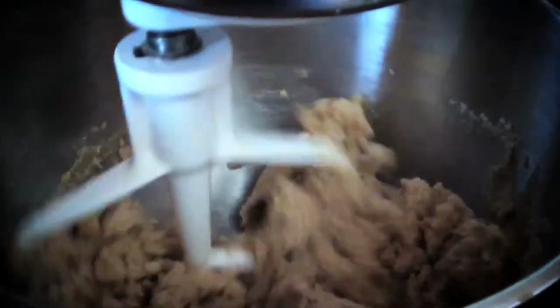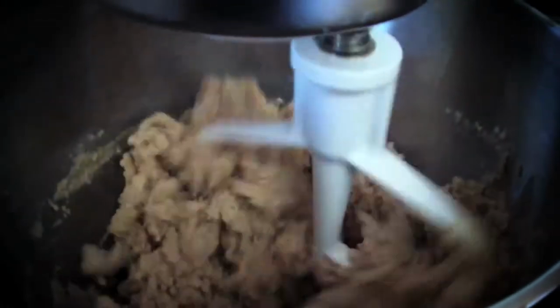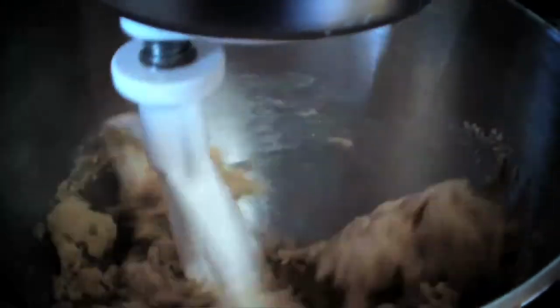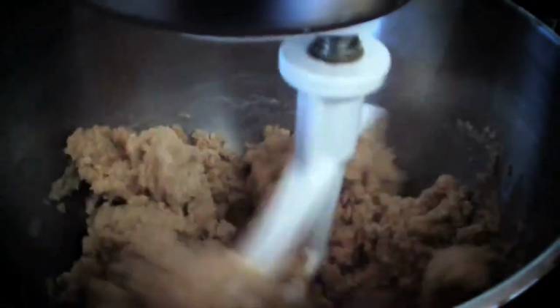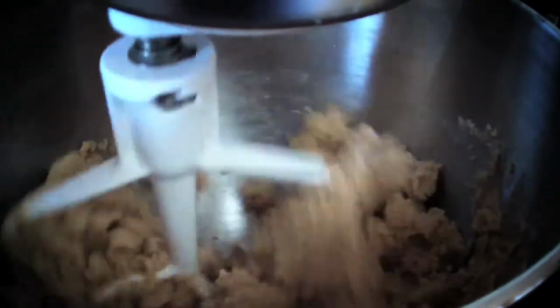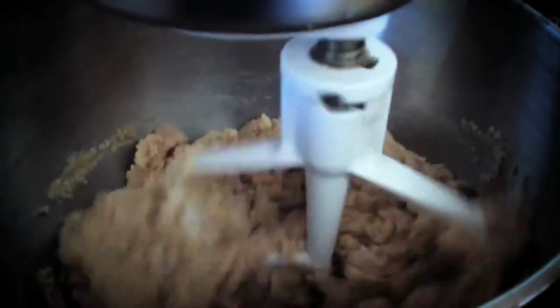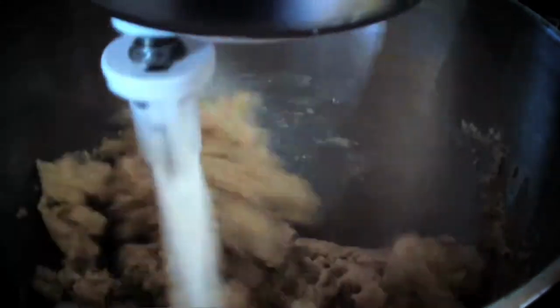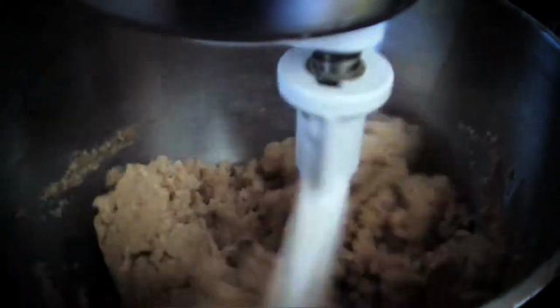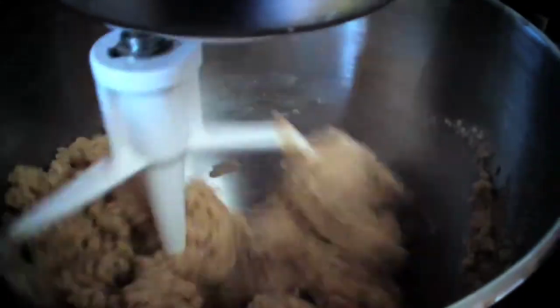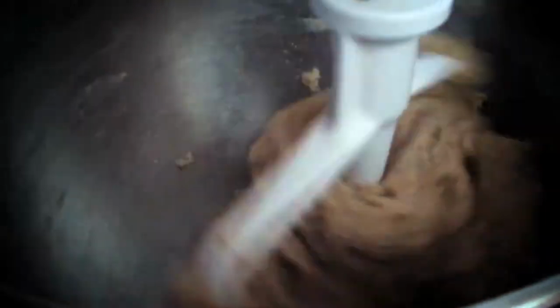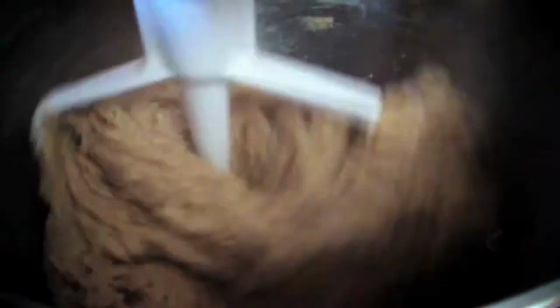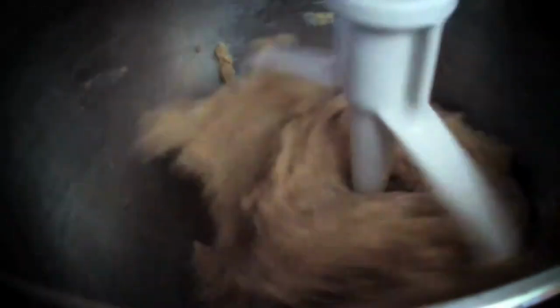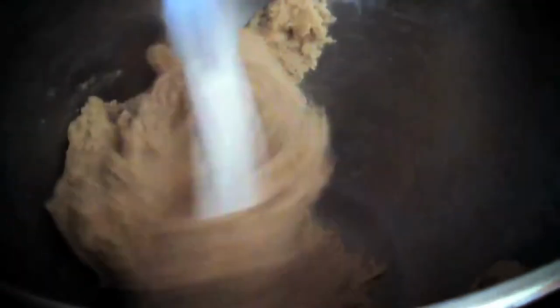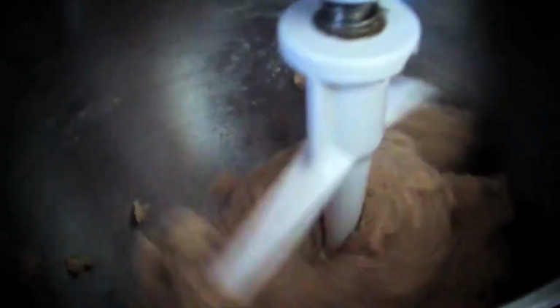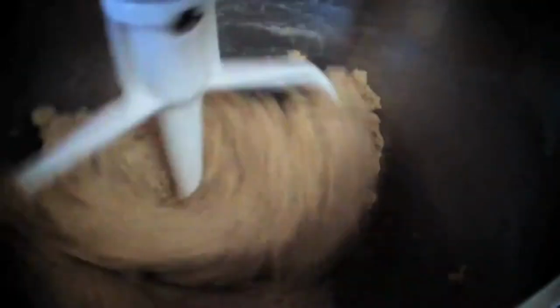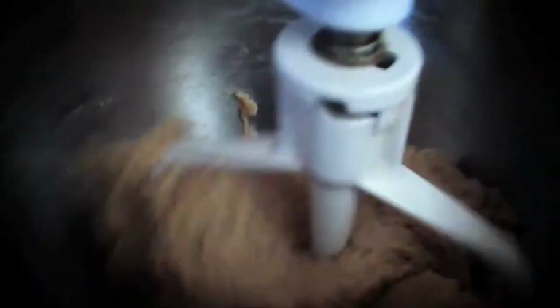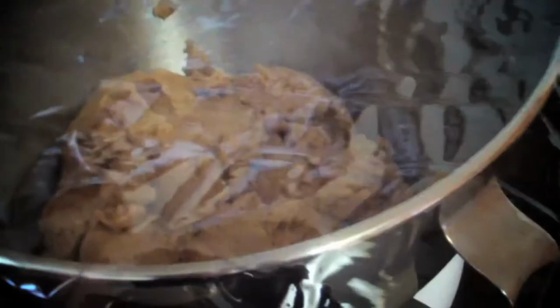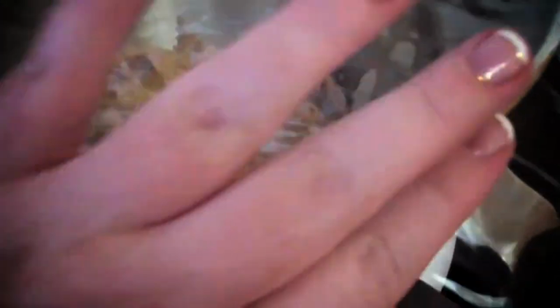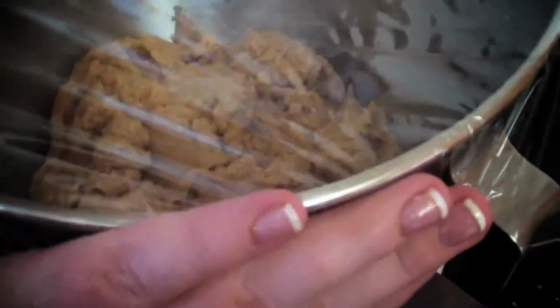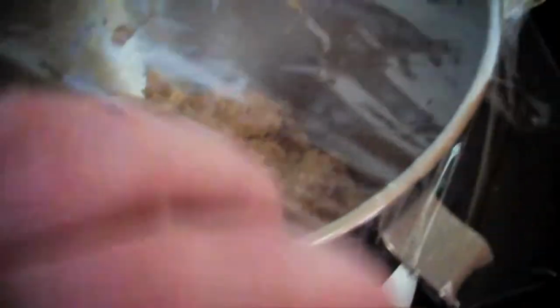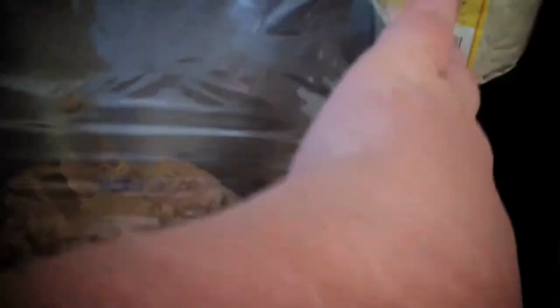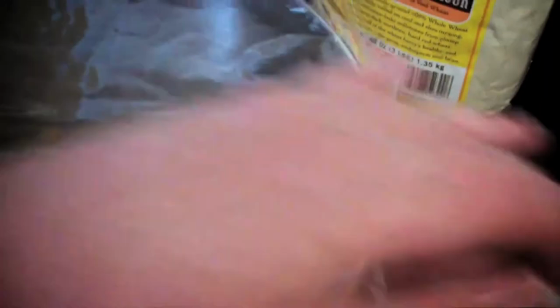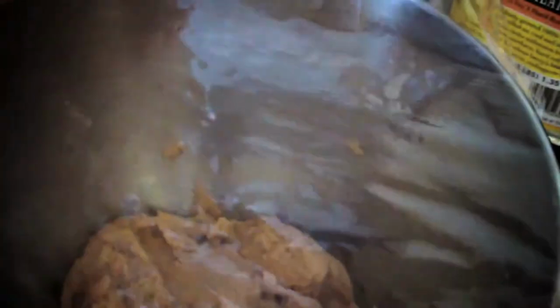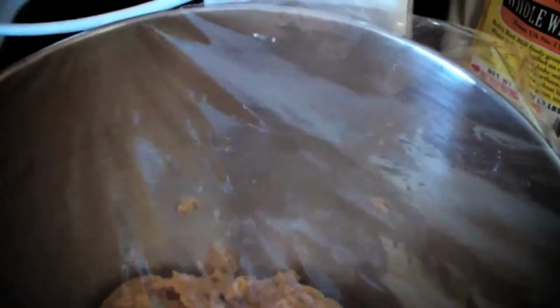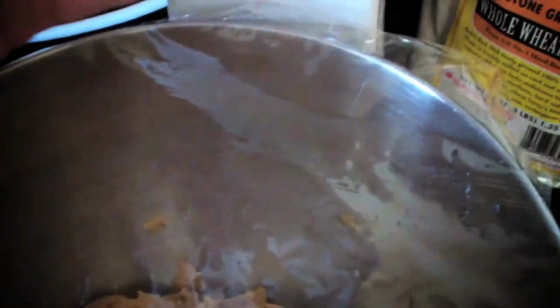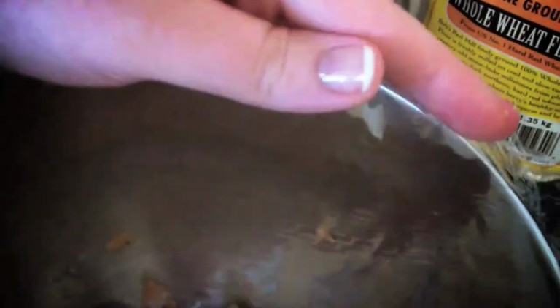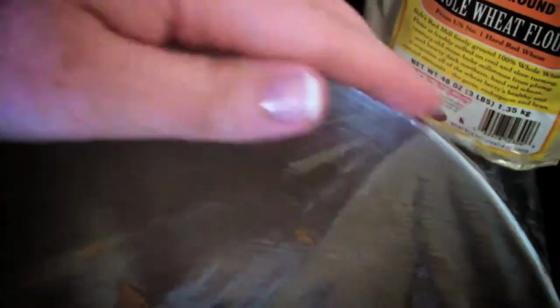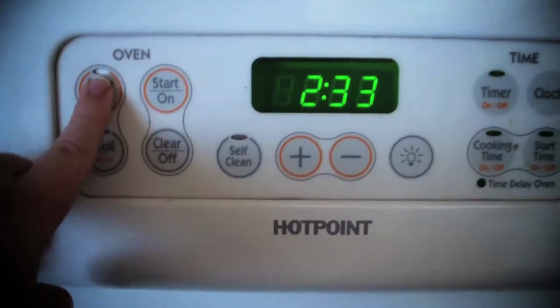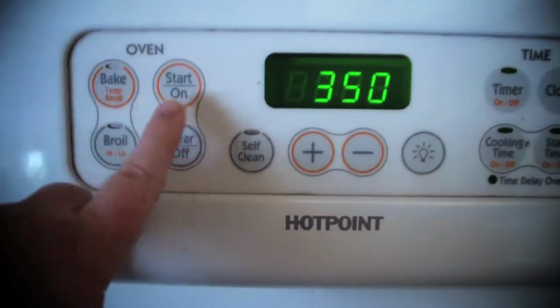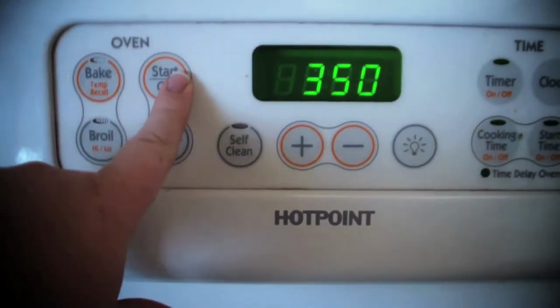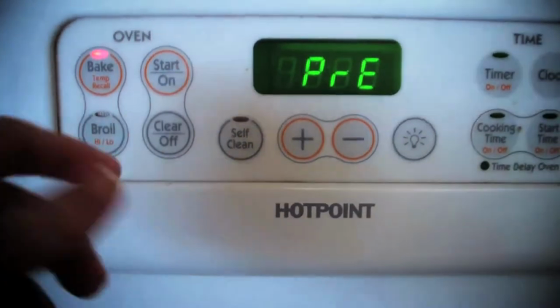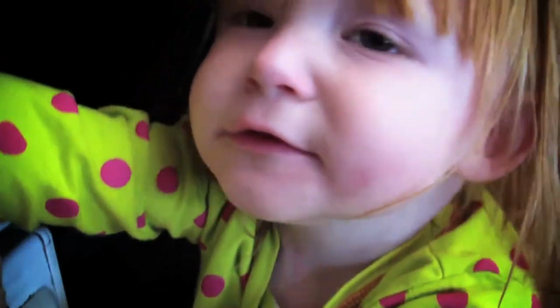Slowly add water until the dough comes together nicely. You'll know you've added enough when it starts to become dough-like. Loosely cover the bowl with plastic wrap and refrigerate for 15 to 20 minutes until it's firm enough to work with. Preheat your oven to 350 degrees.